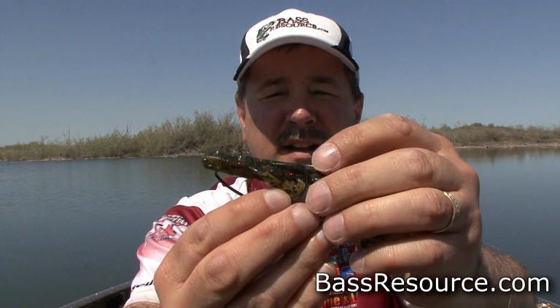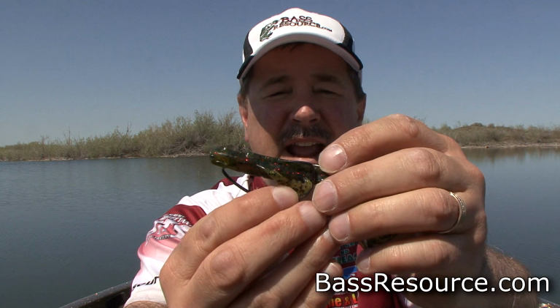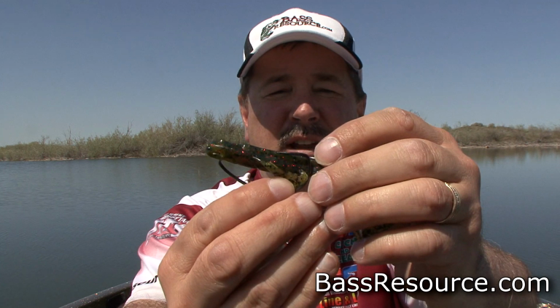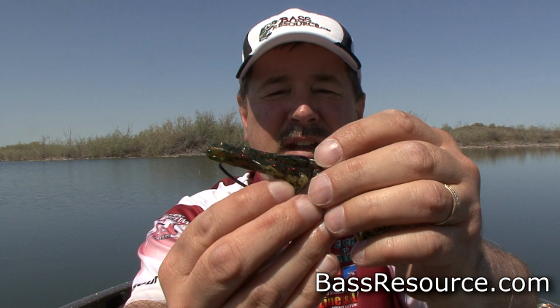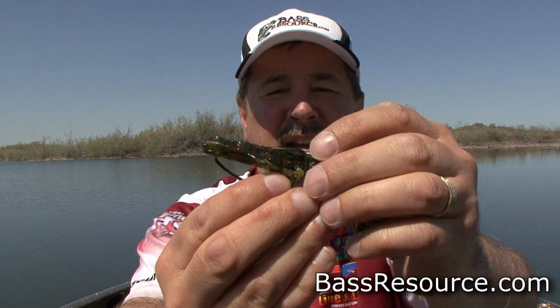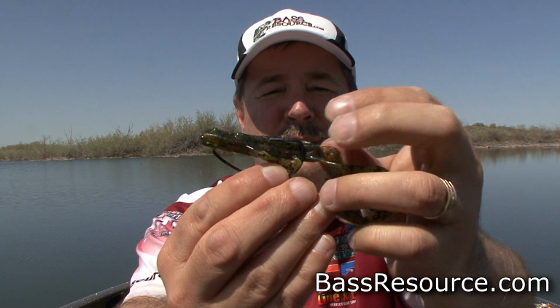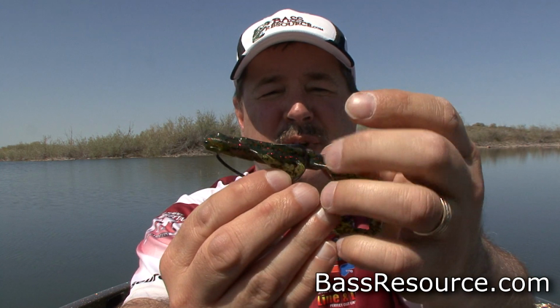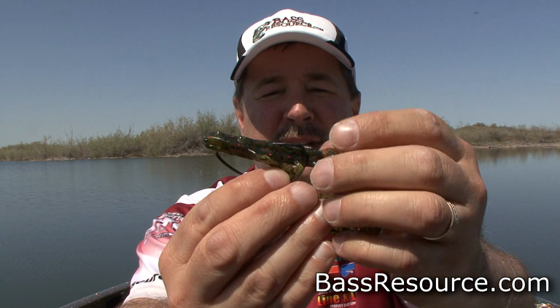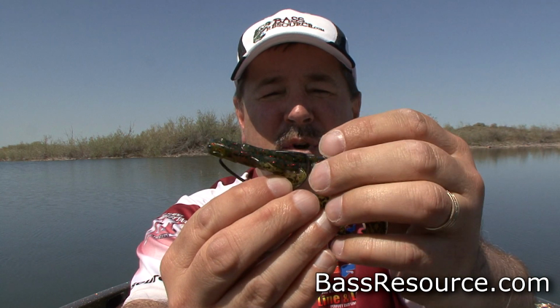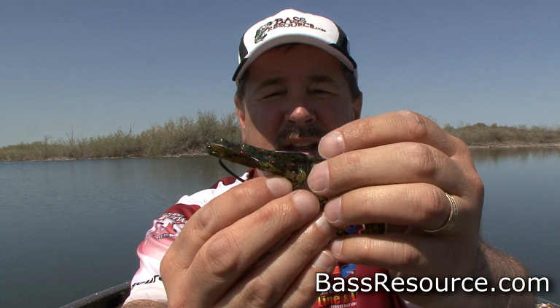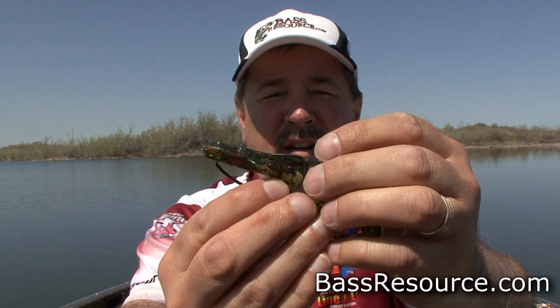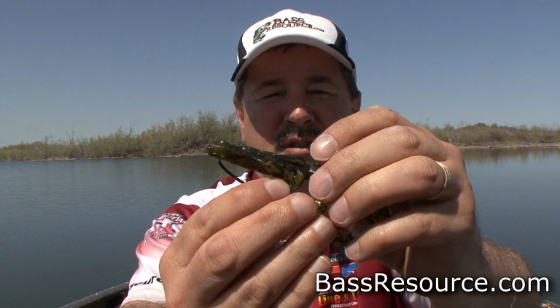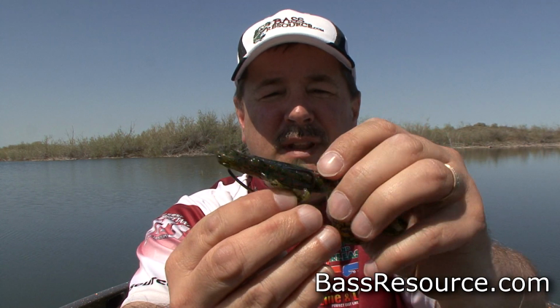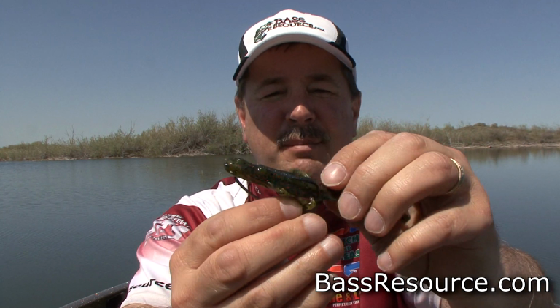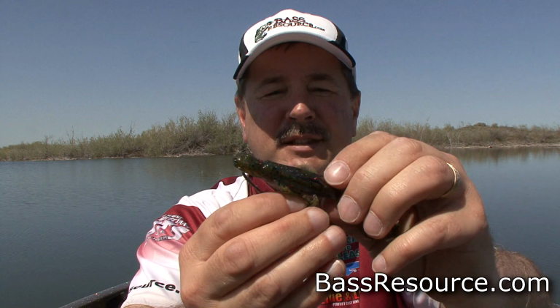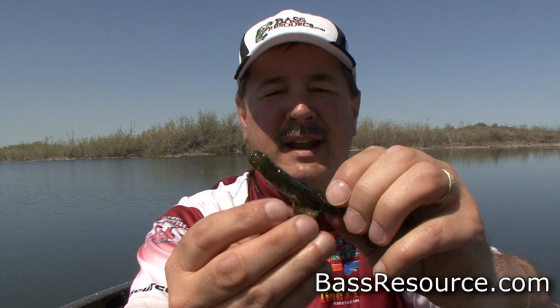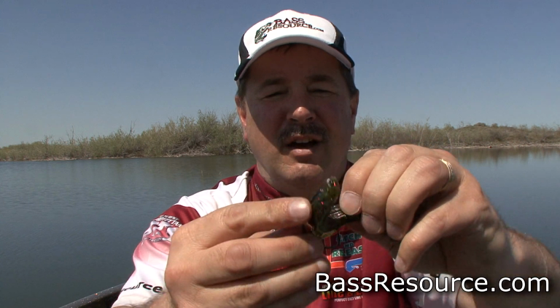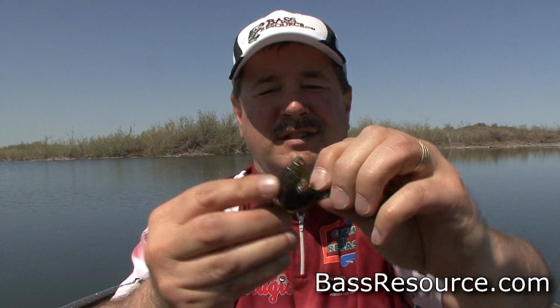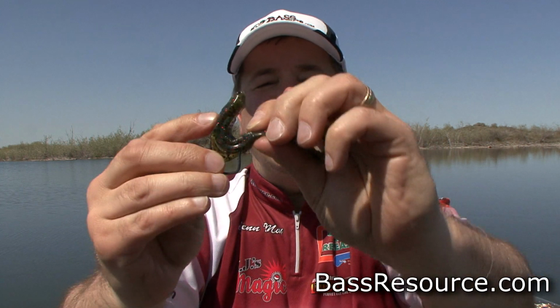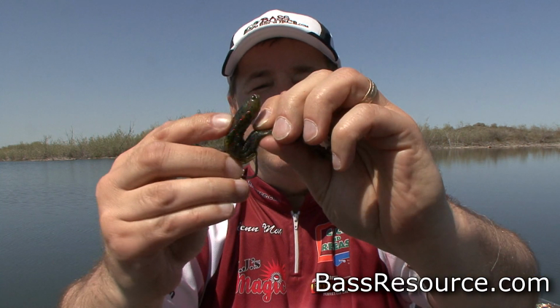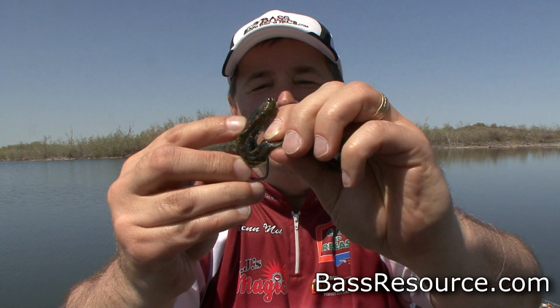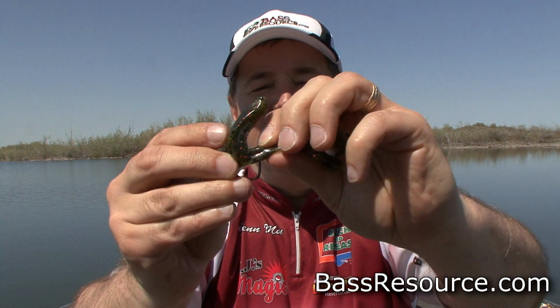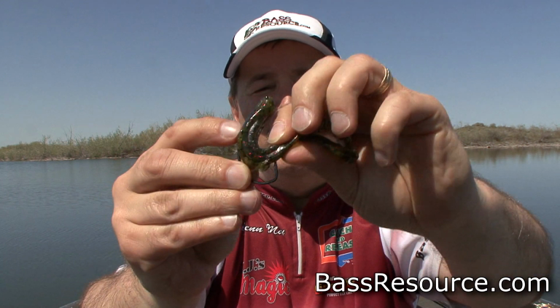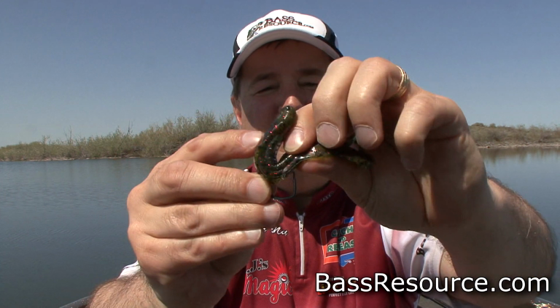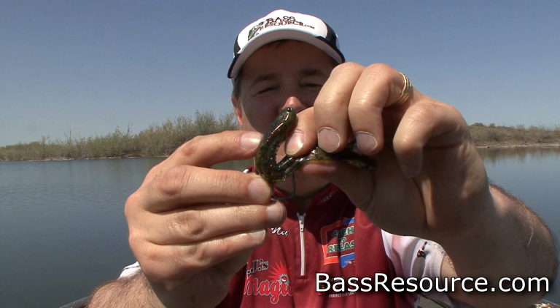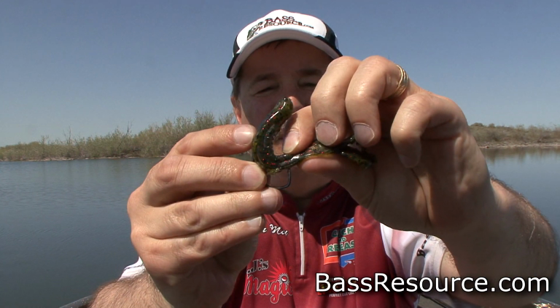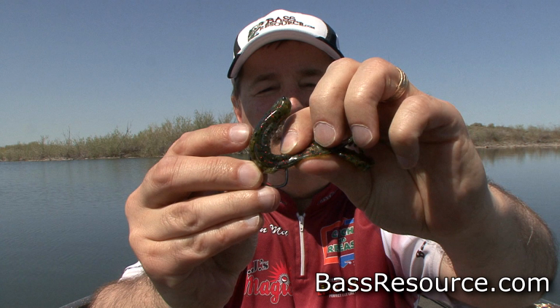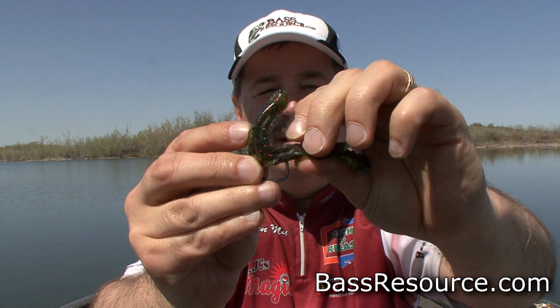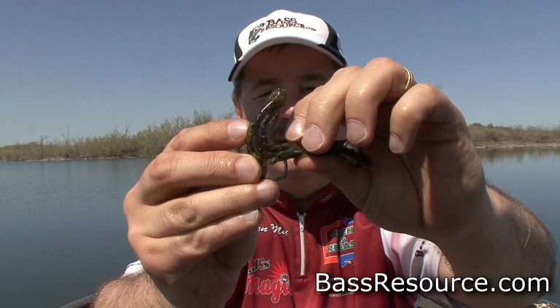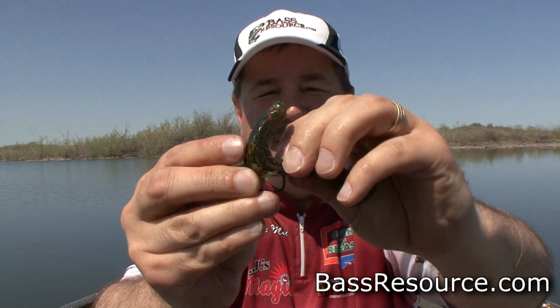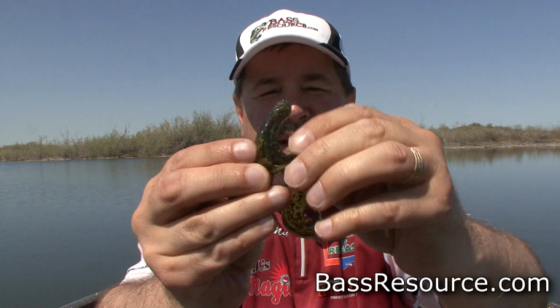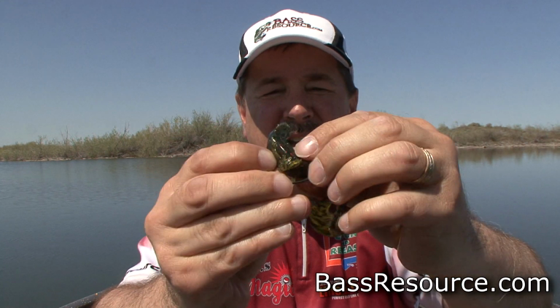Now look at the angle that it goes in — it's almost straight up and down, perpendicular. So you really have to bend this bait almost straight up like that and bring the hook point right into it, straight in just like that.